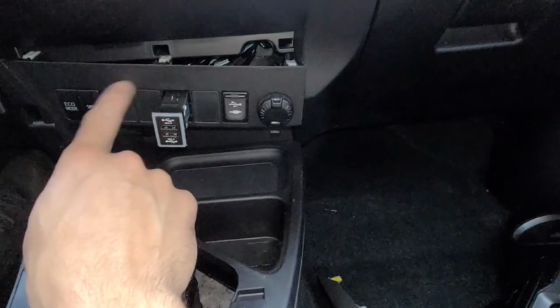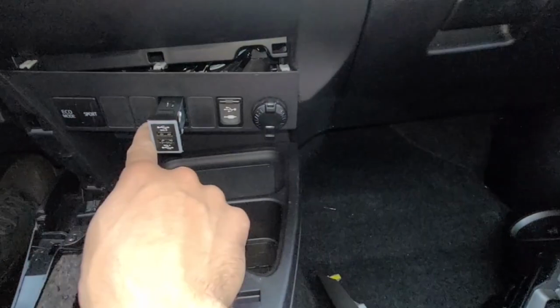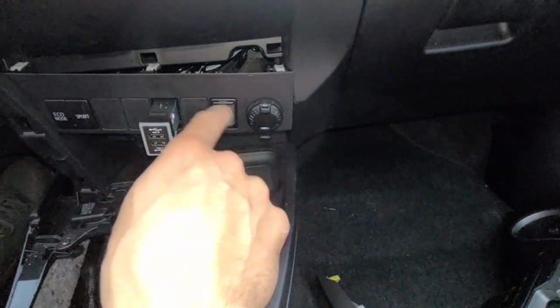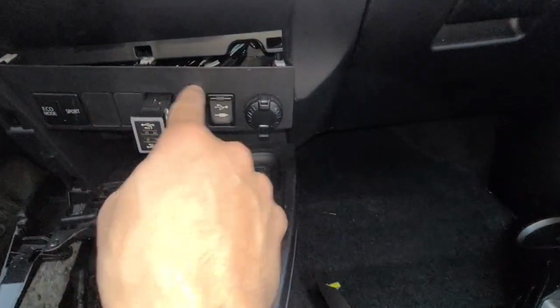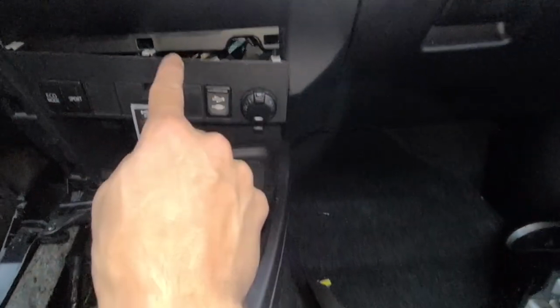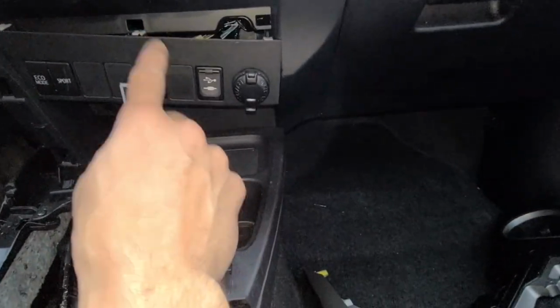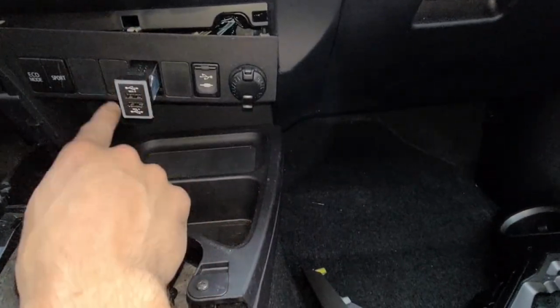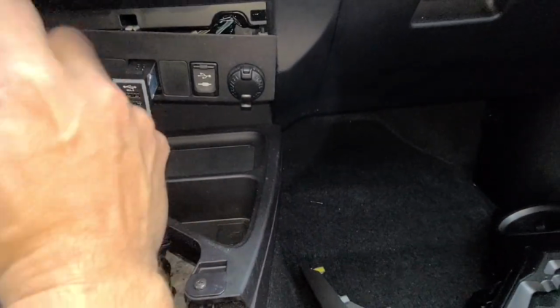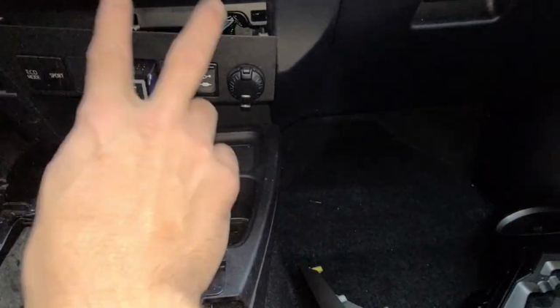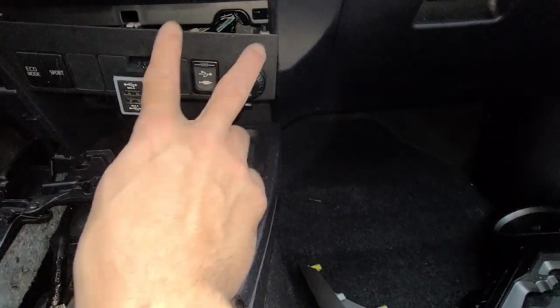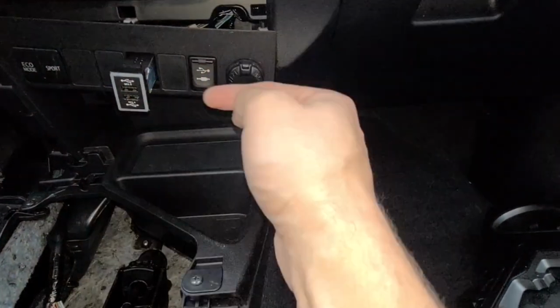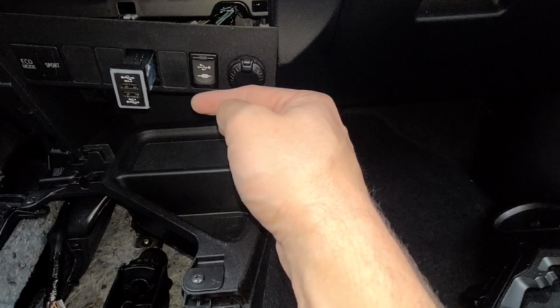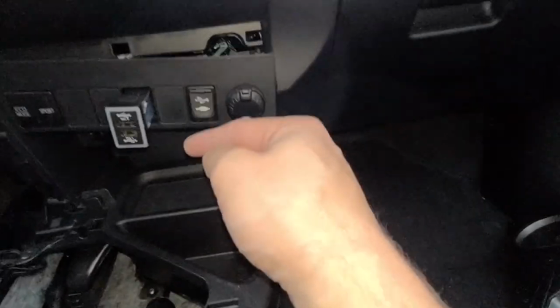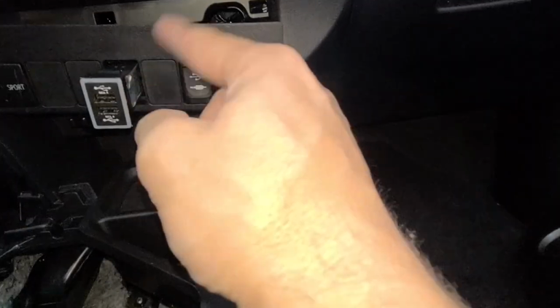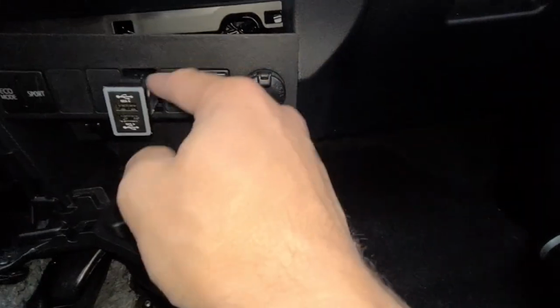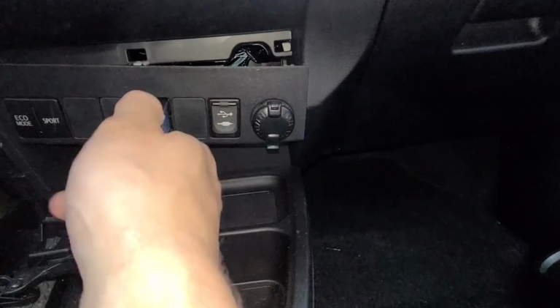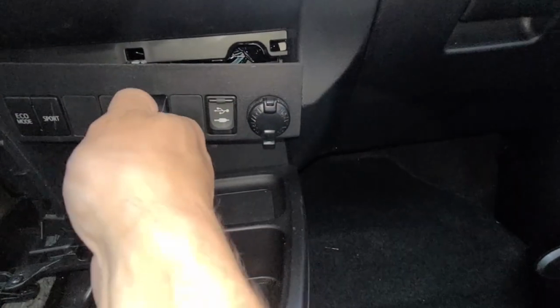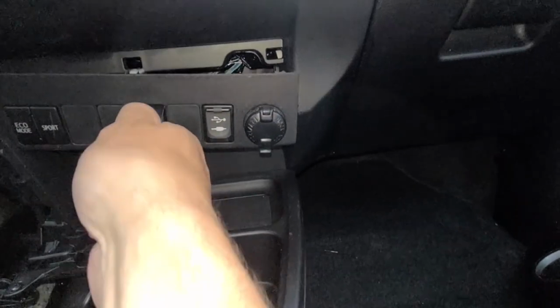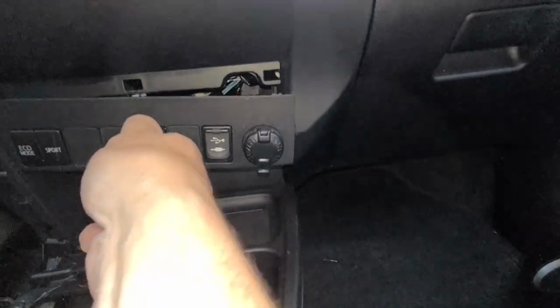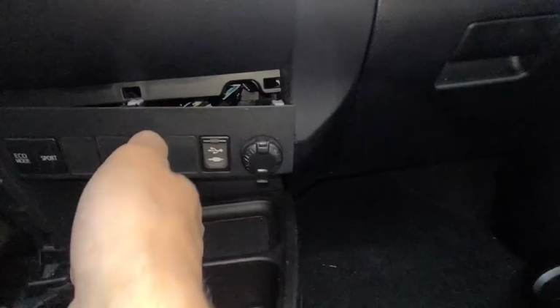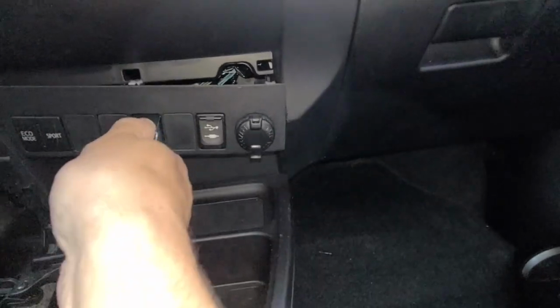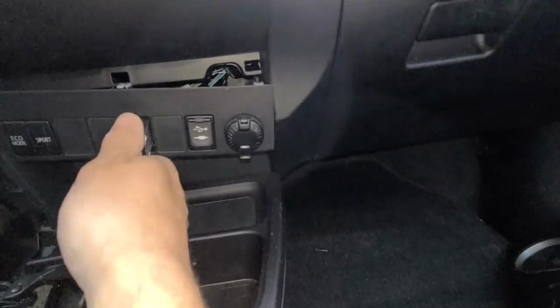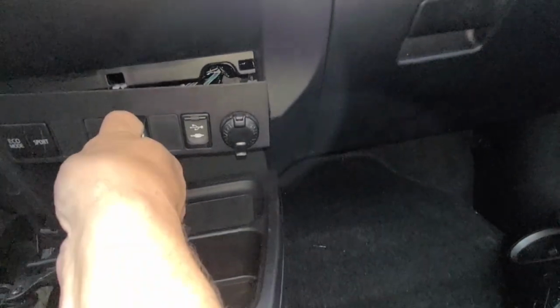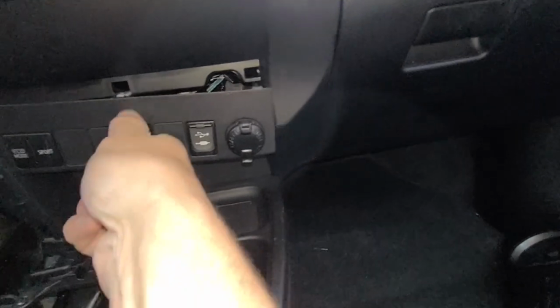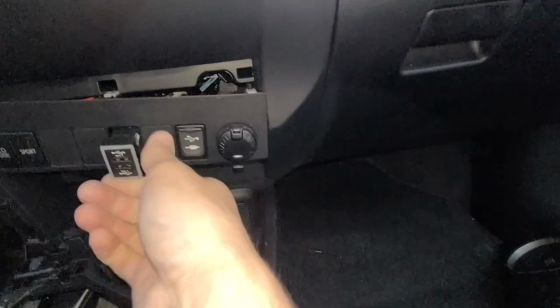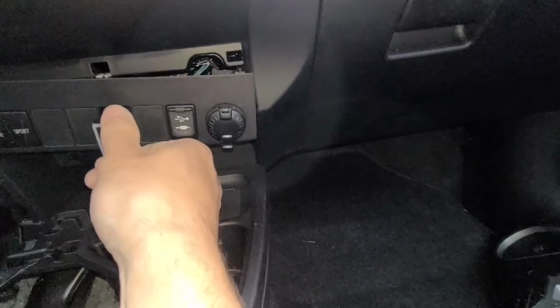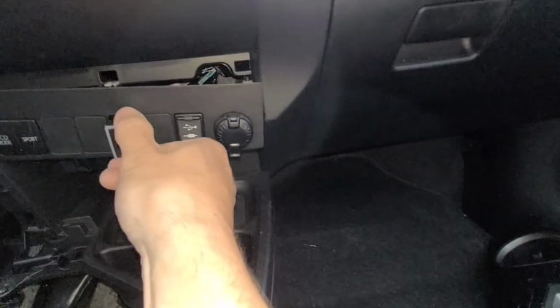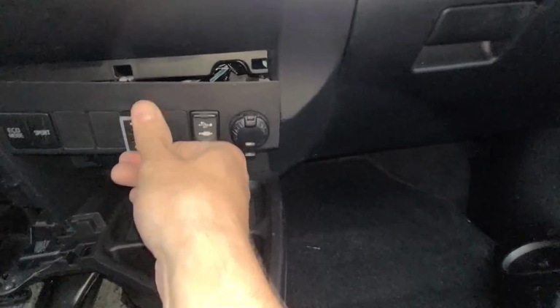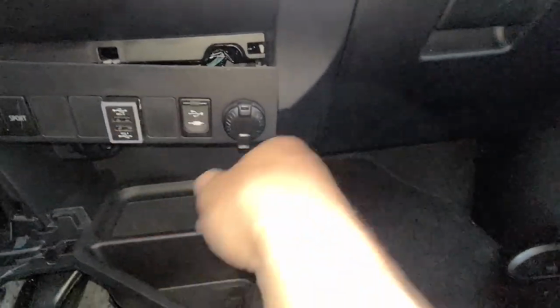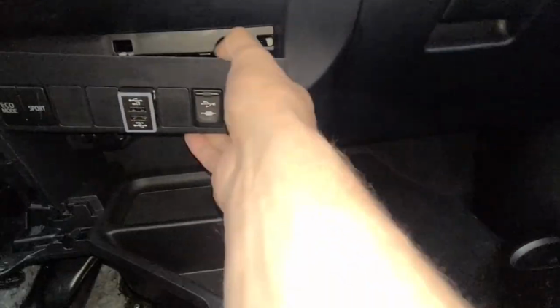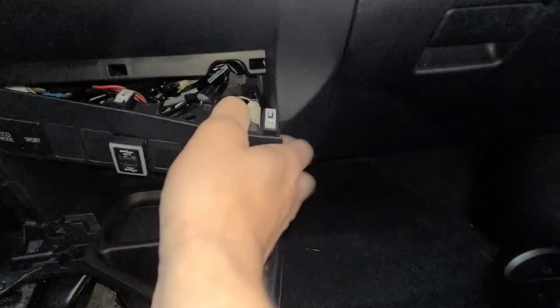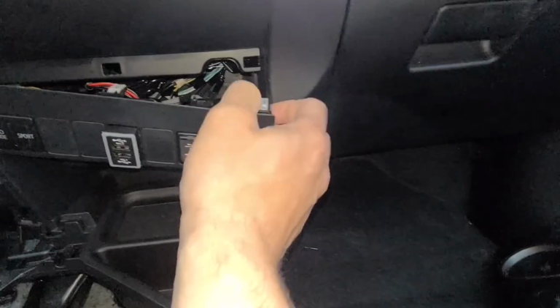I want to warn you that Toyota likes to make these blanks in two different sizes. A lot of times people buy the wrong size — the one that's too big. This is actually the smaller size, so this thing fits in really tight, but it will go in.